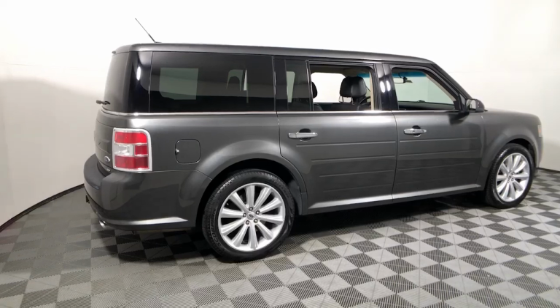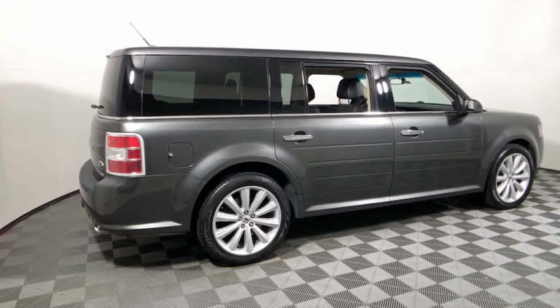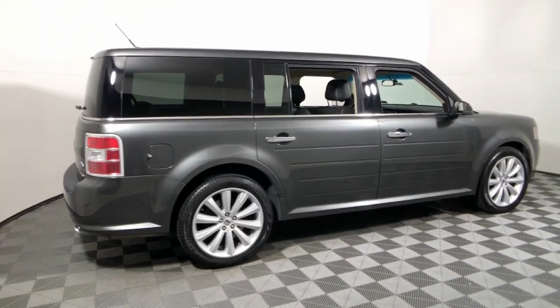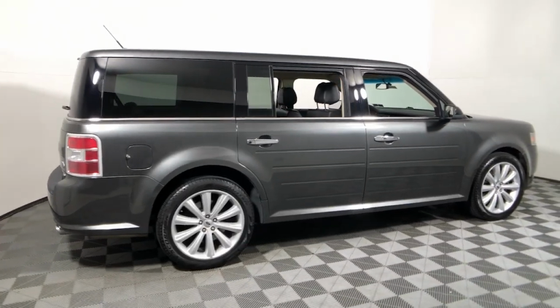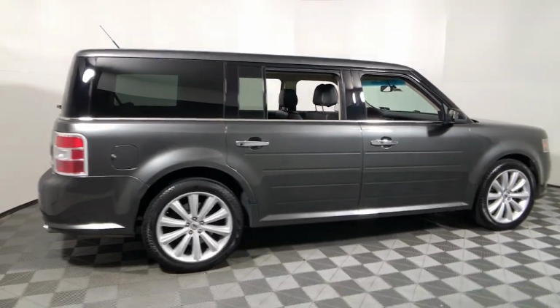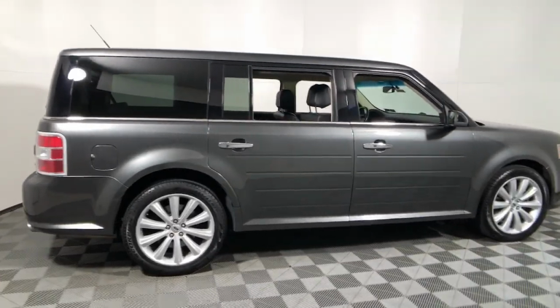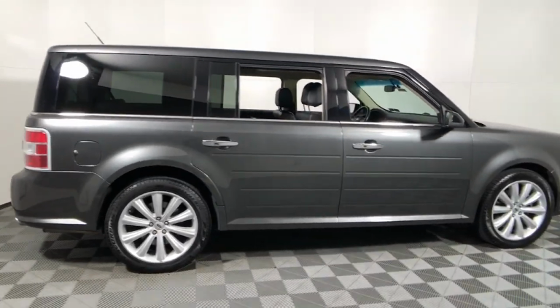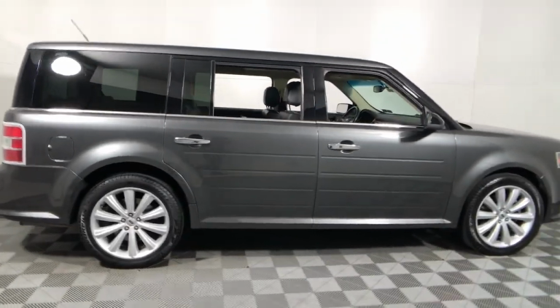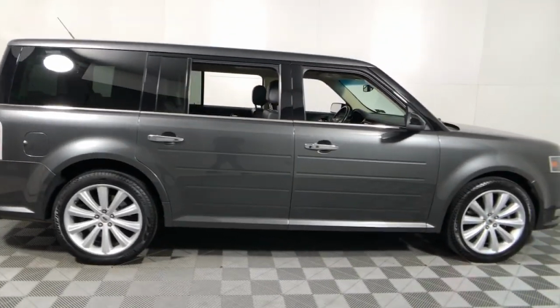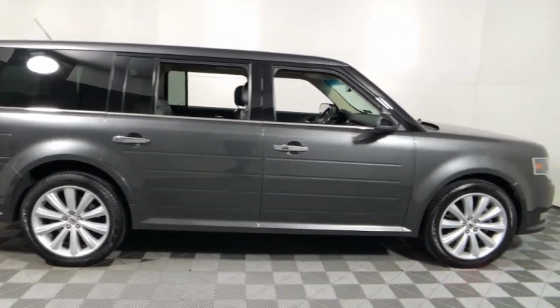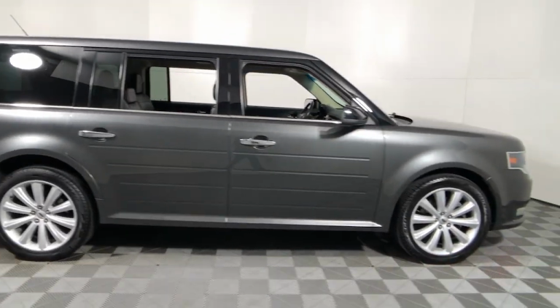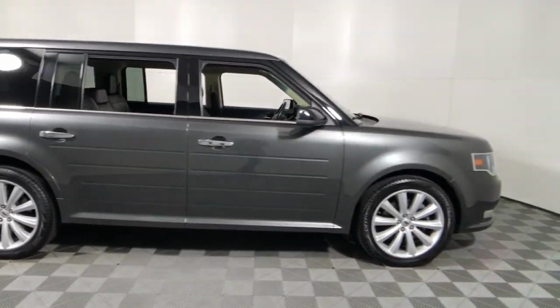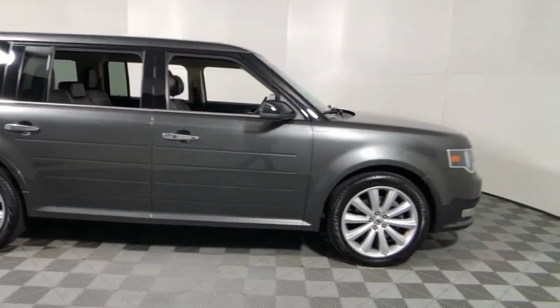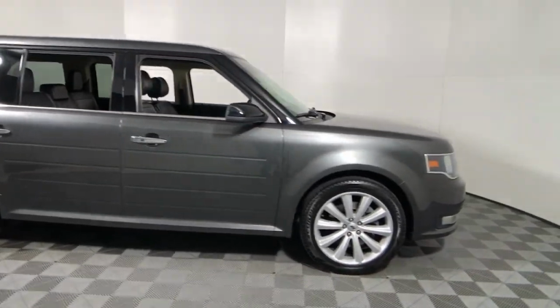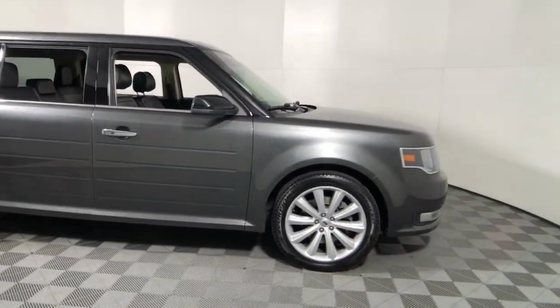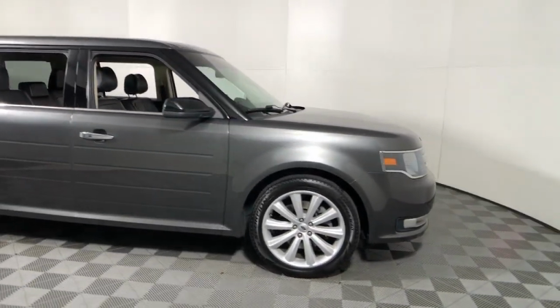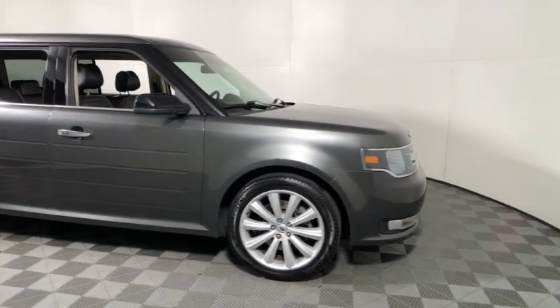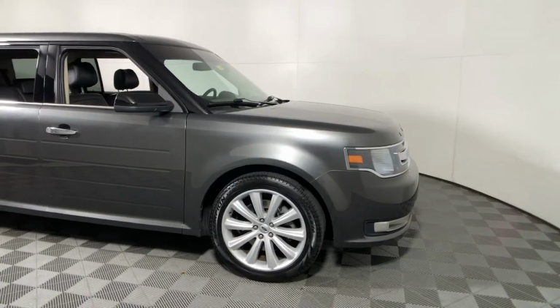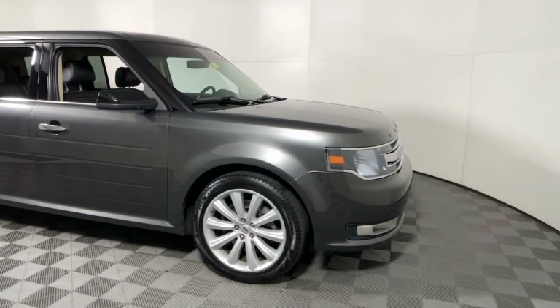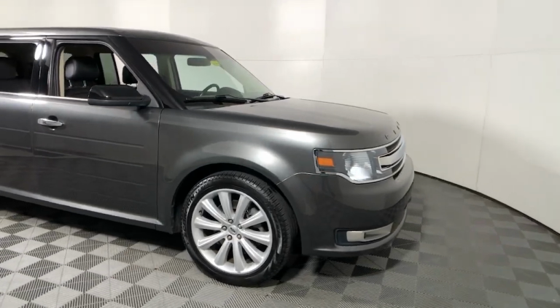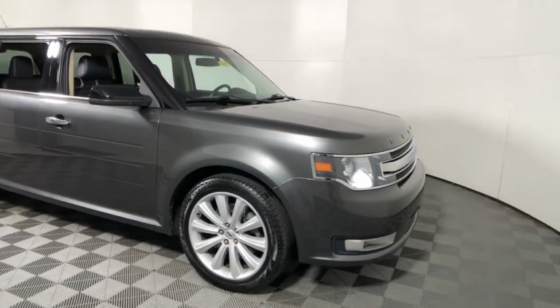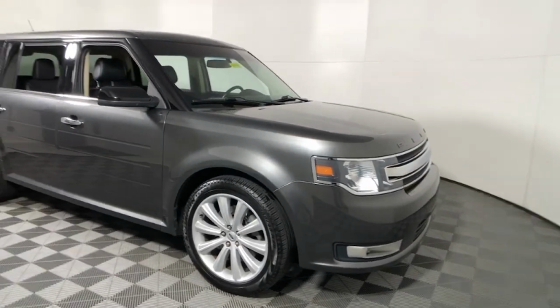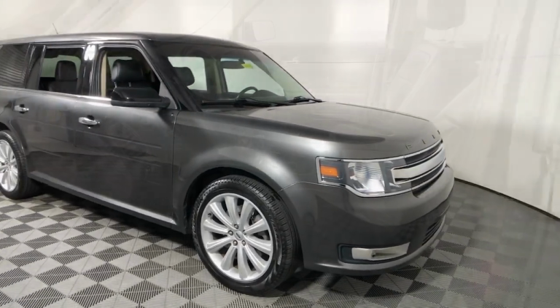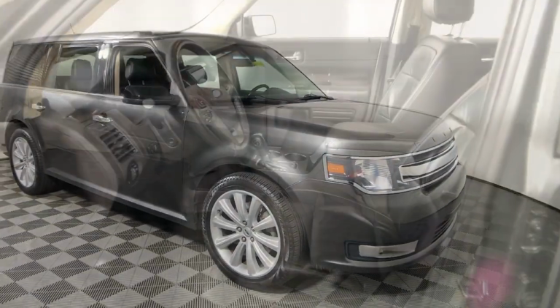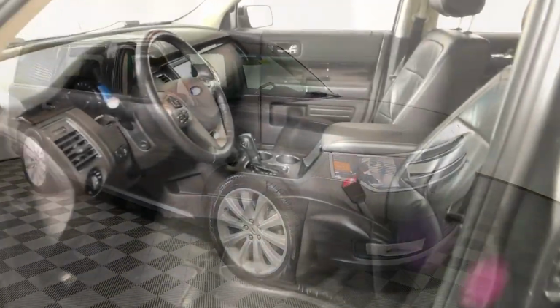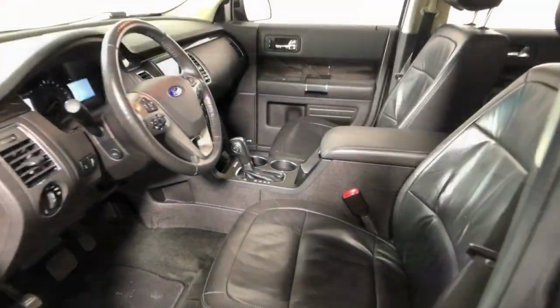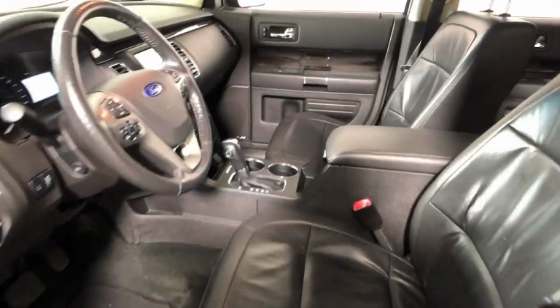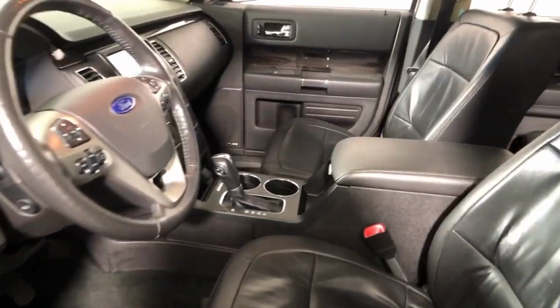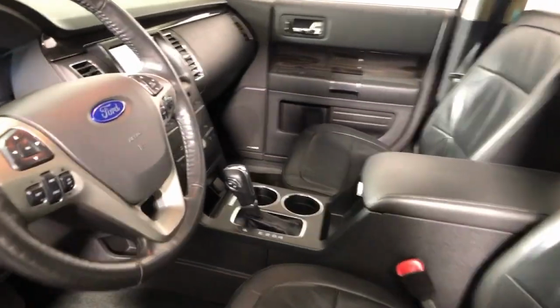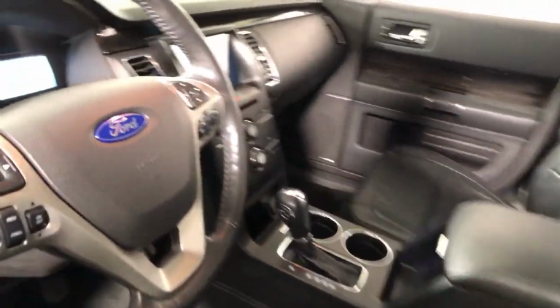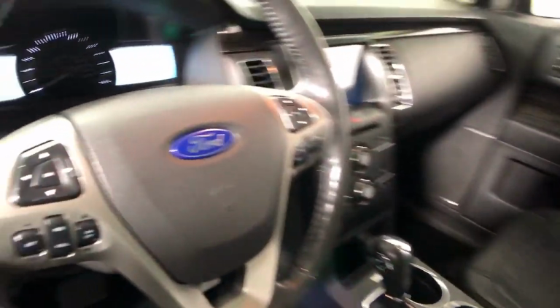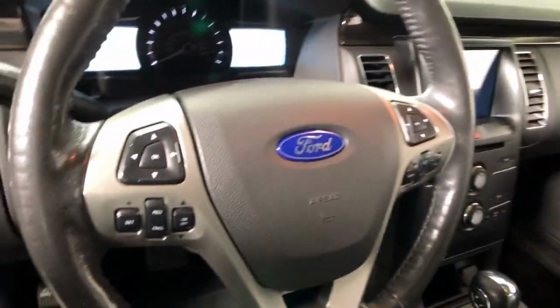Hop into the 2016 Ford Flex. This vehicle is an outstanding buy with fewer than 150,000 miles on the odometer.